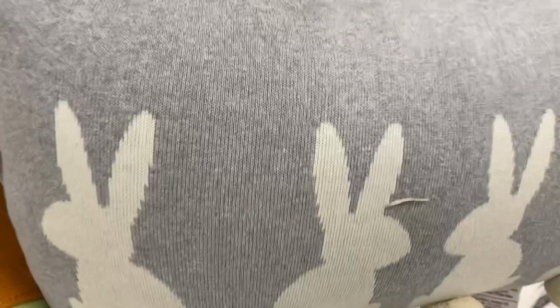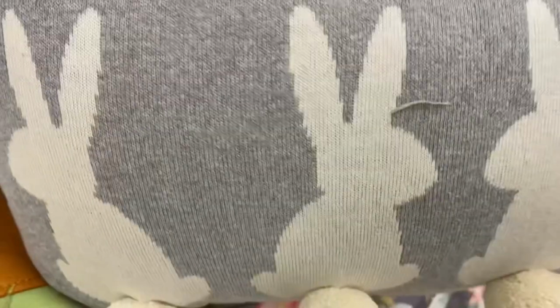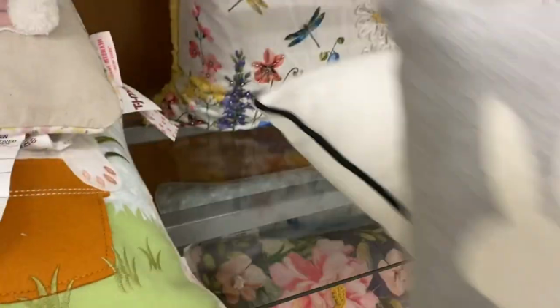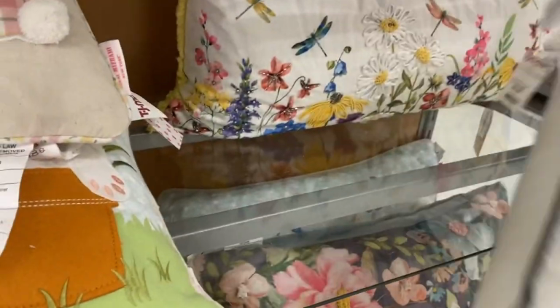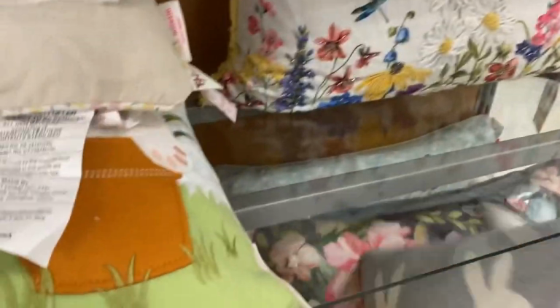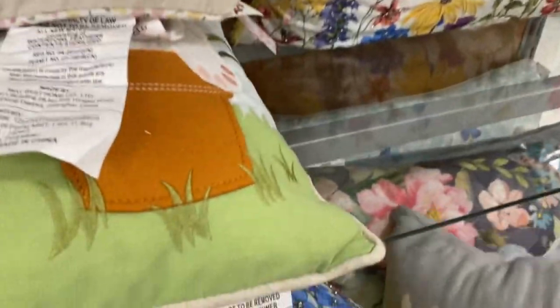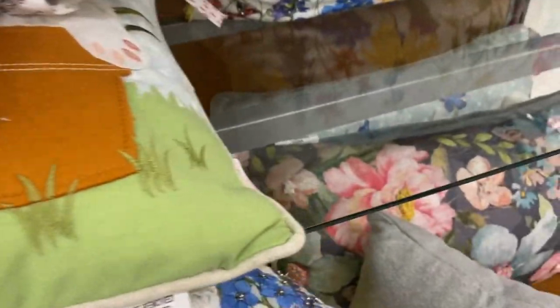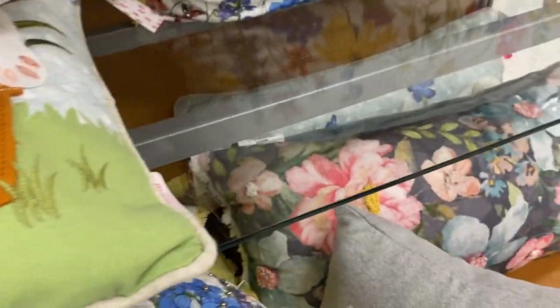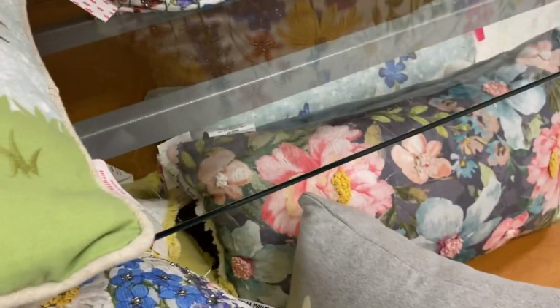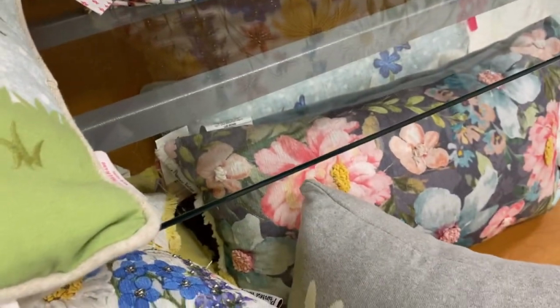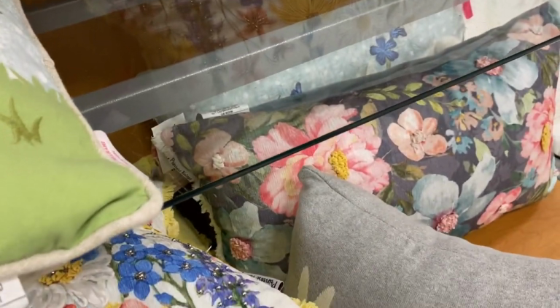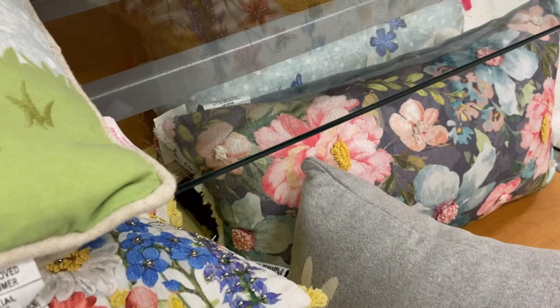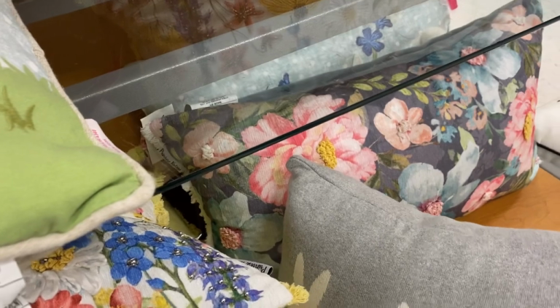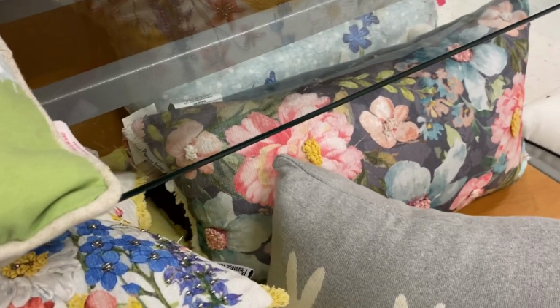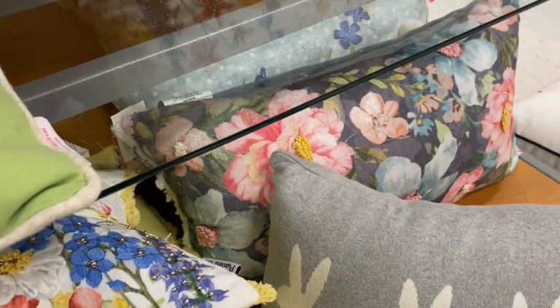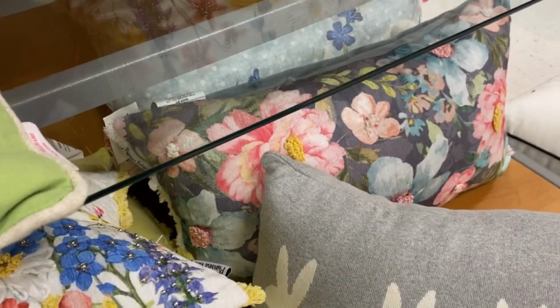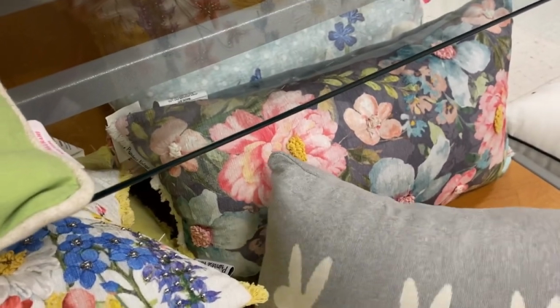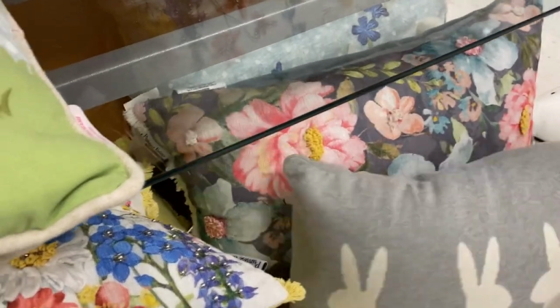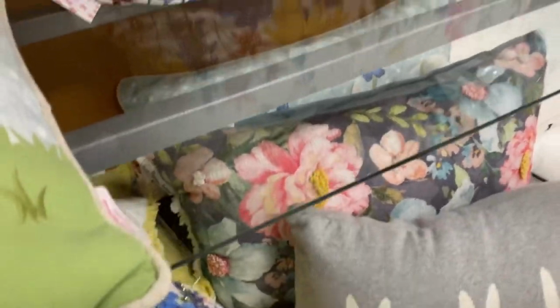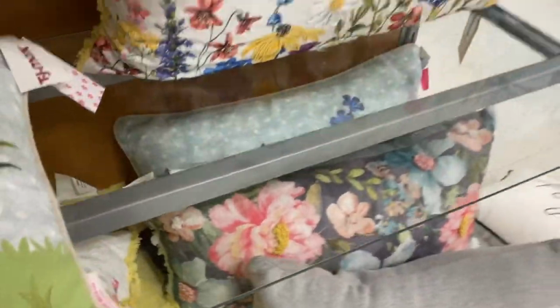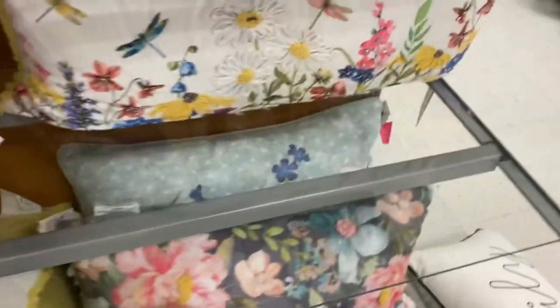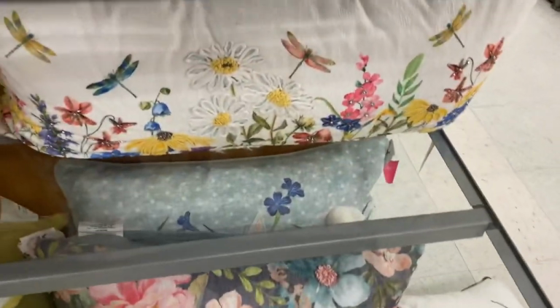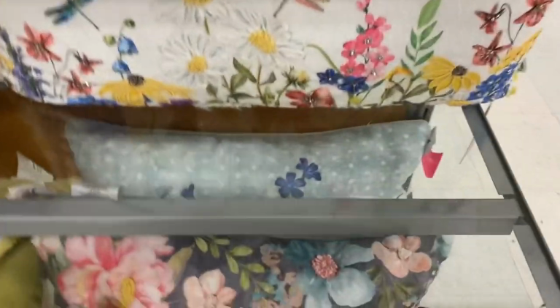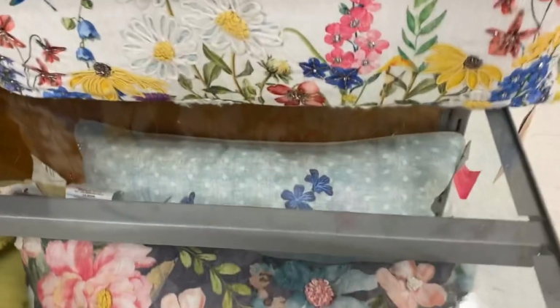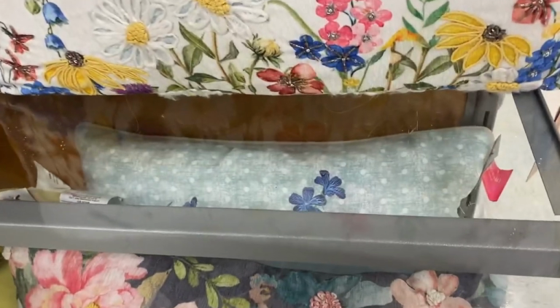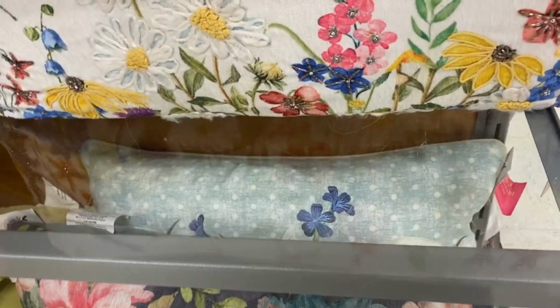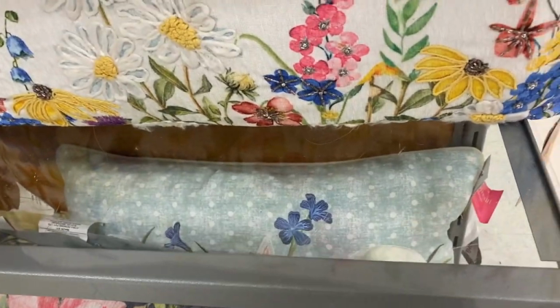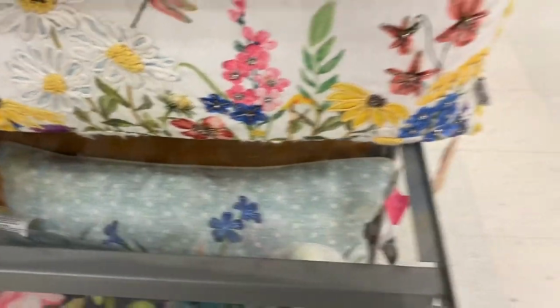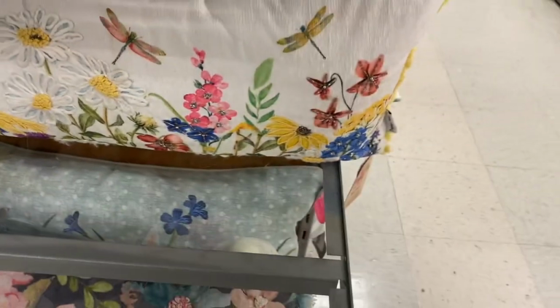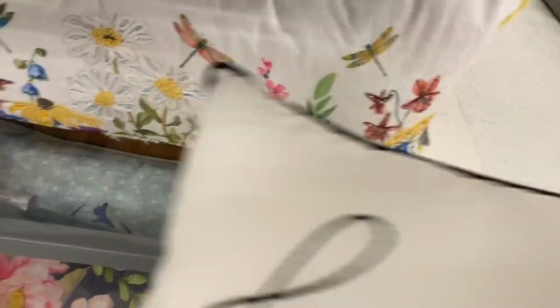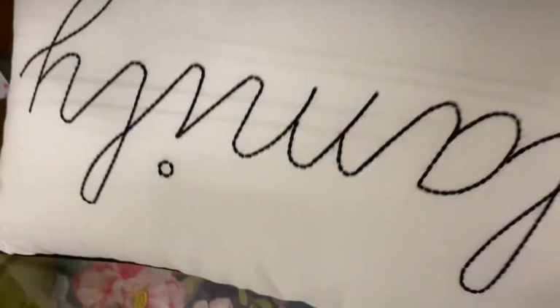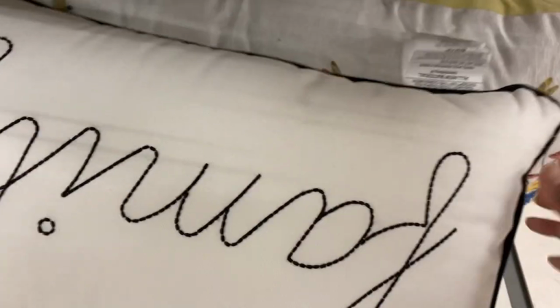So cute! Let's see the price — that one is $19.99. They're all $19.99. They also have this one — I think I see more.